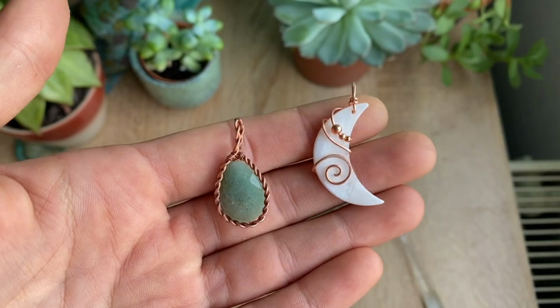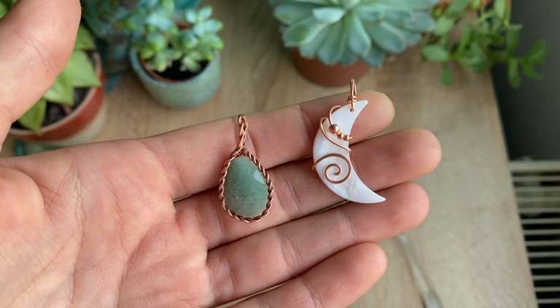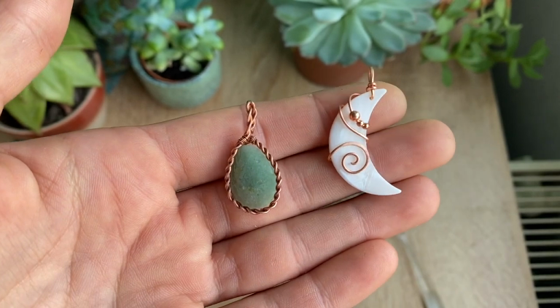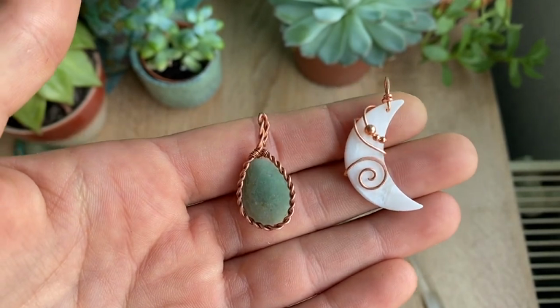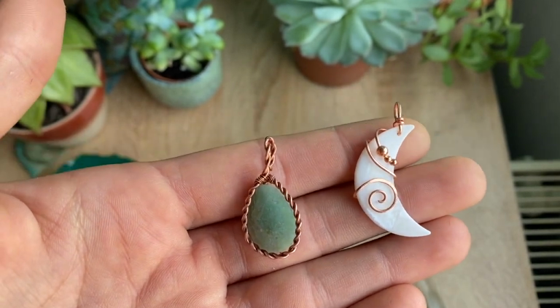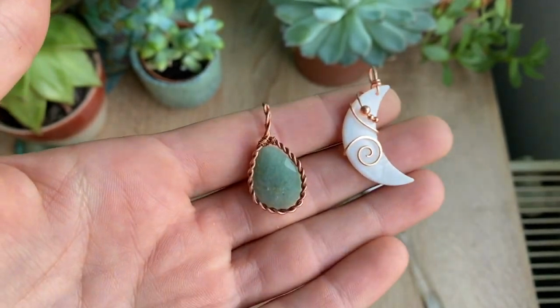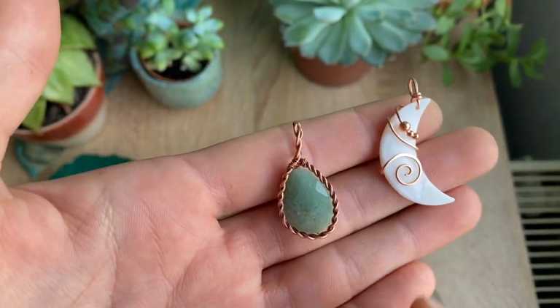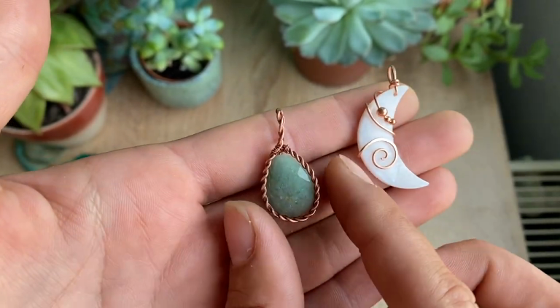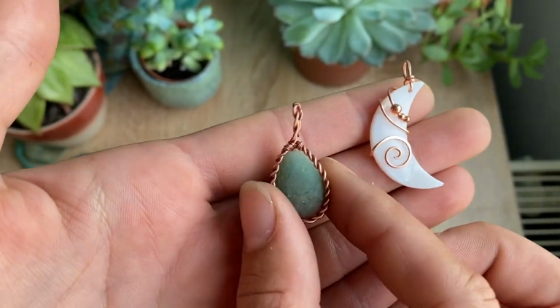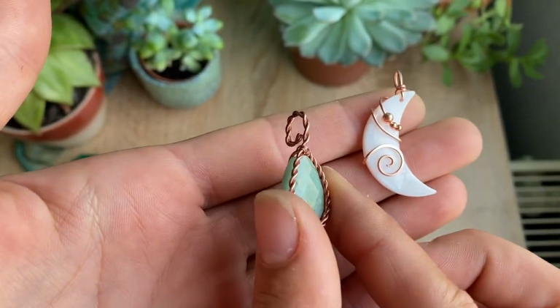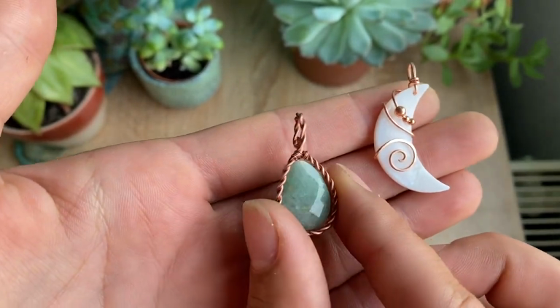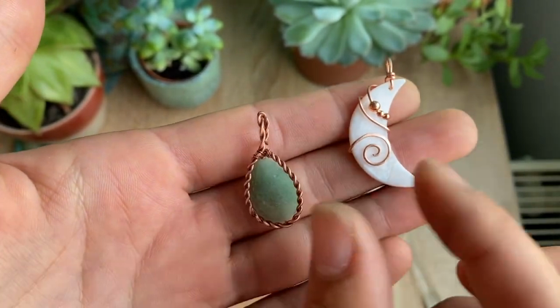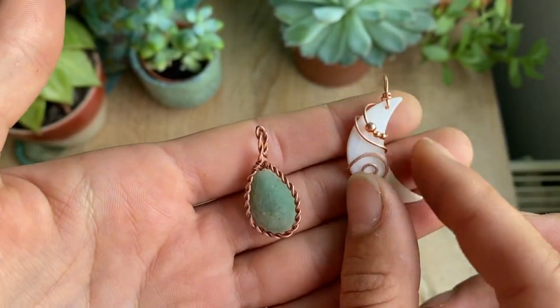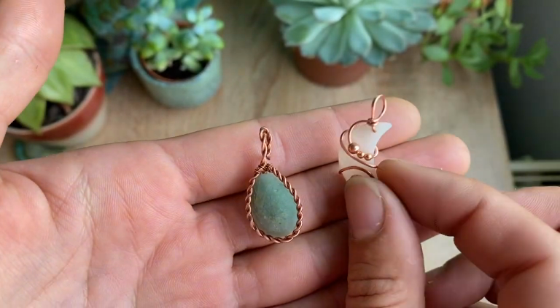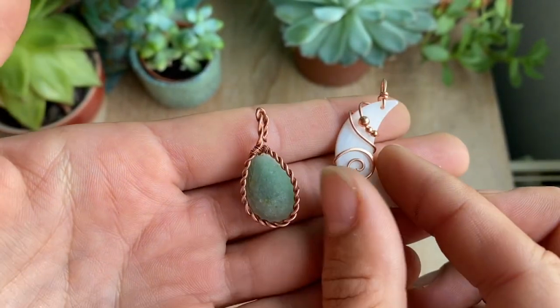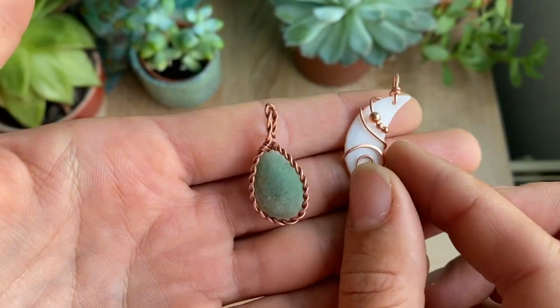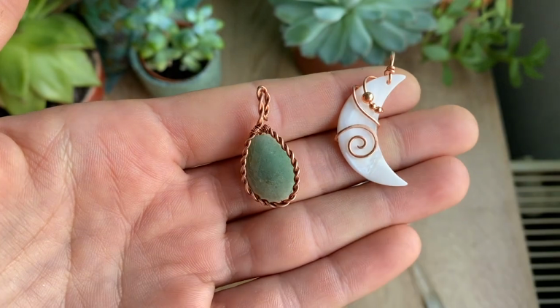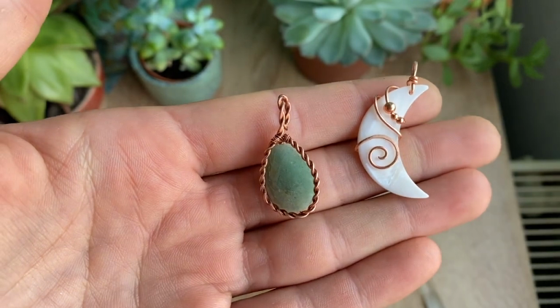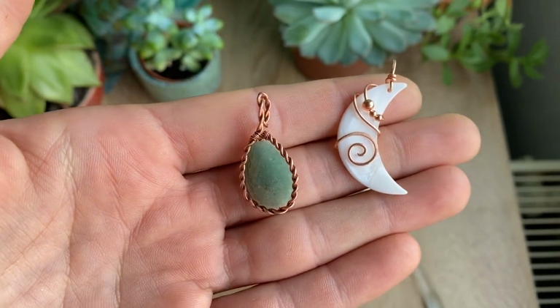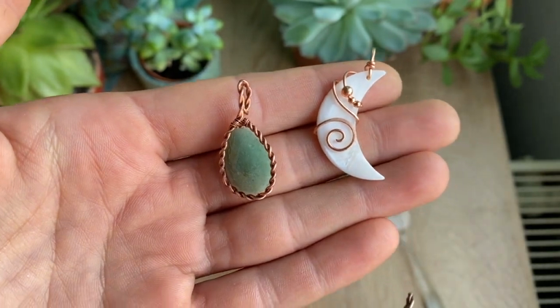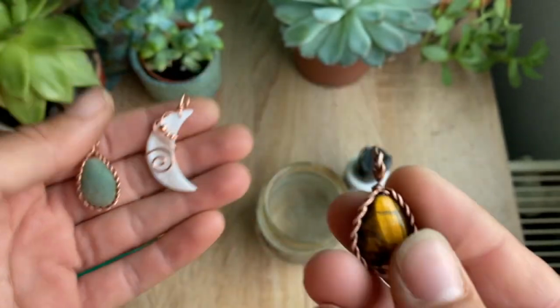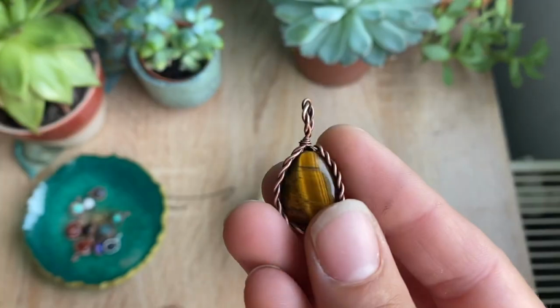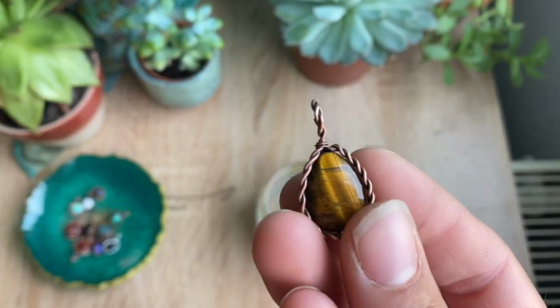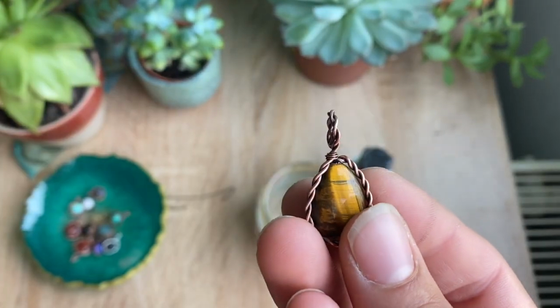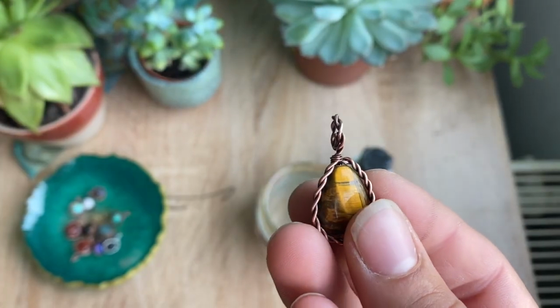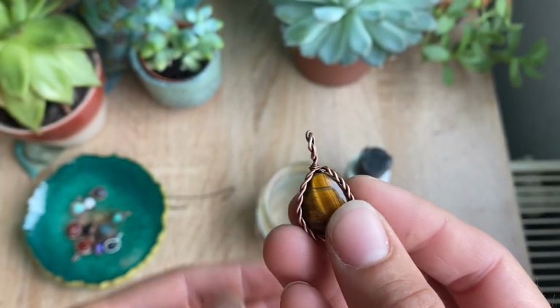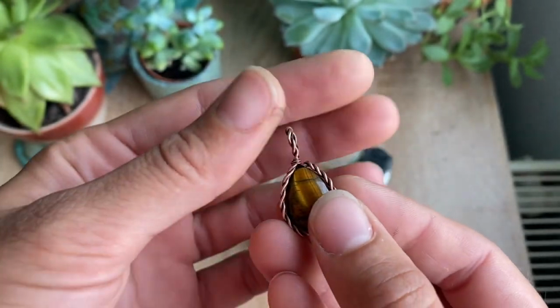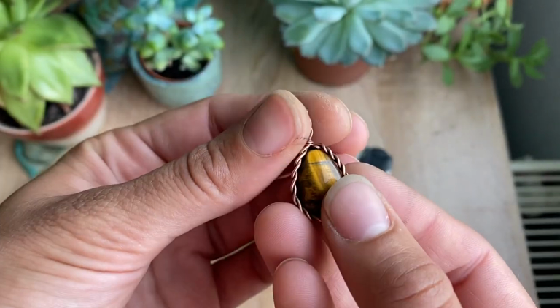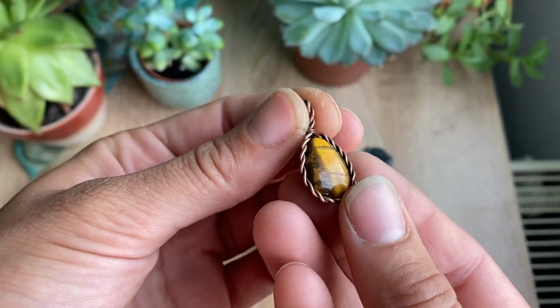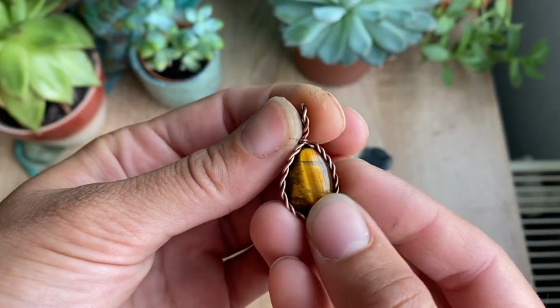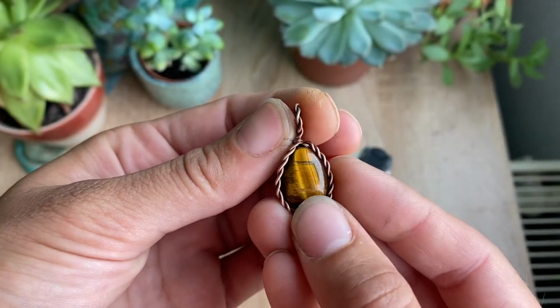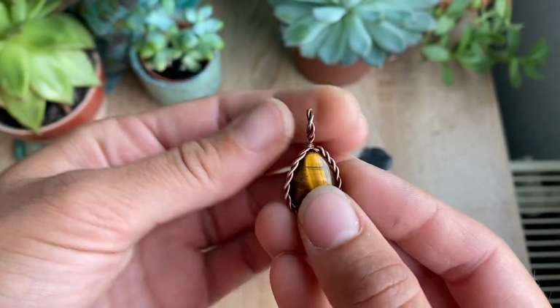Hey guys, if you've ever wondered how to turn your pure copper jewelry from this bright and shiny copper to a more antique look like this, then I'm going to show you how to do that today.